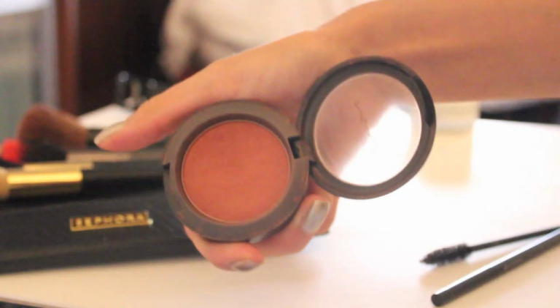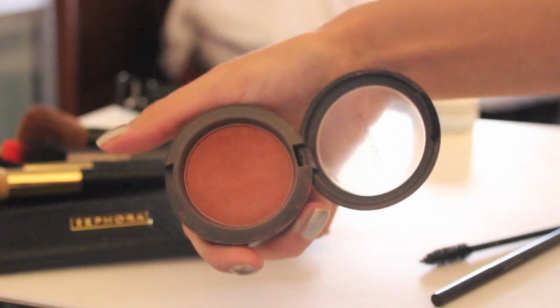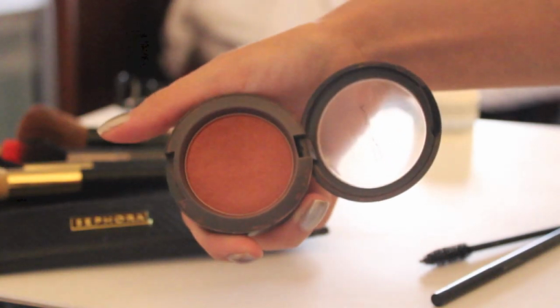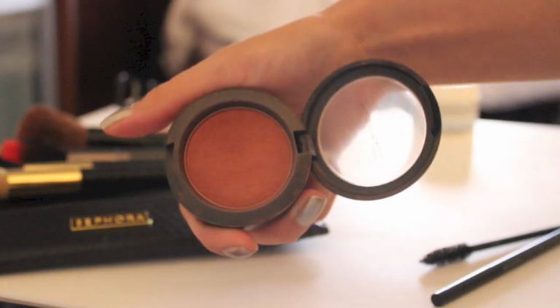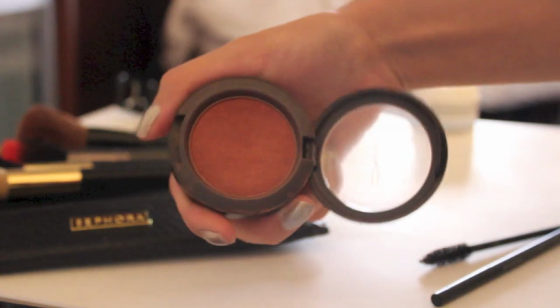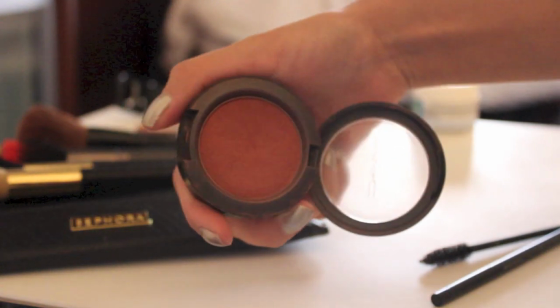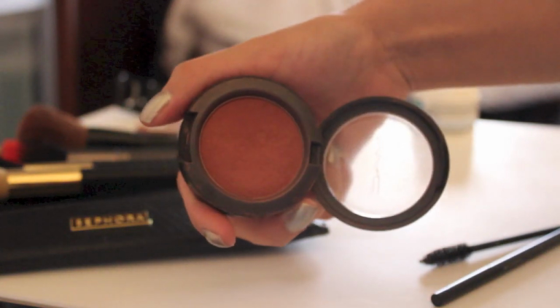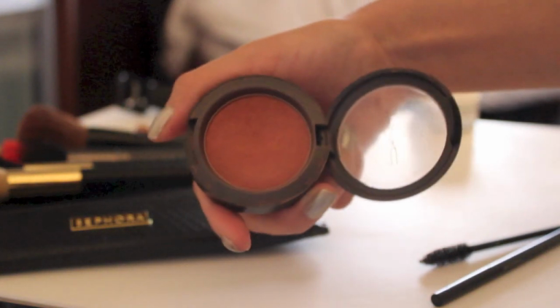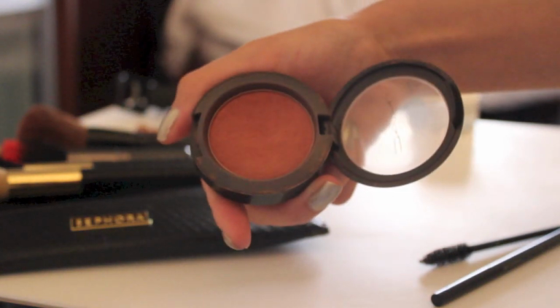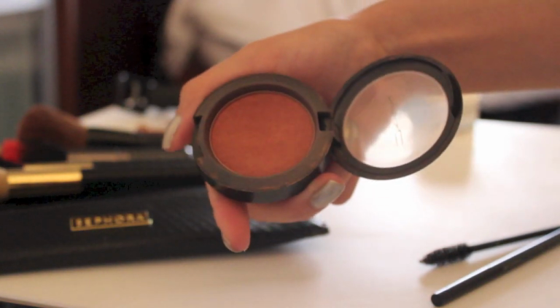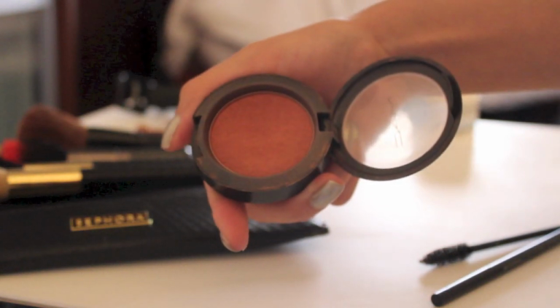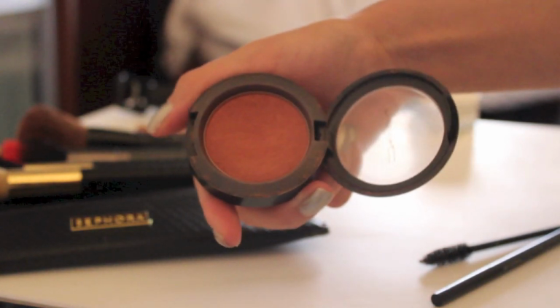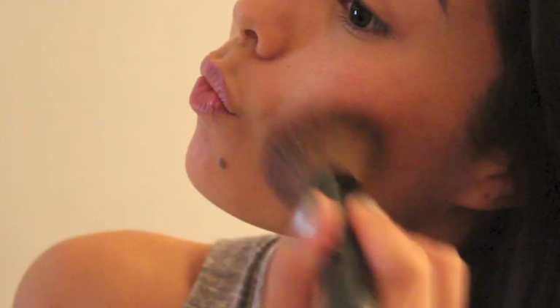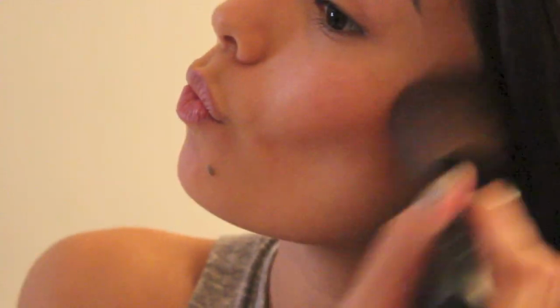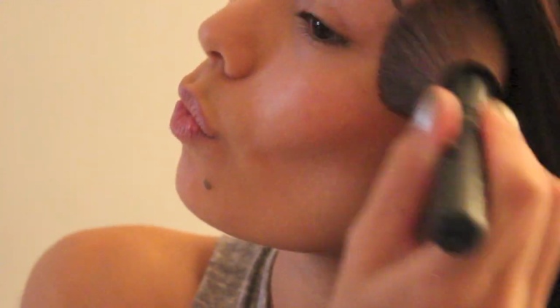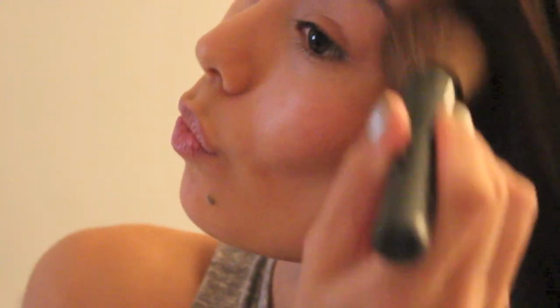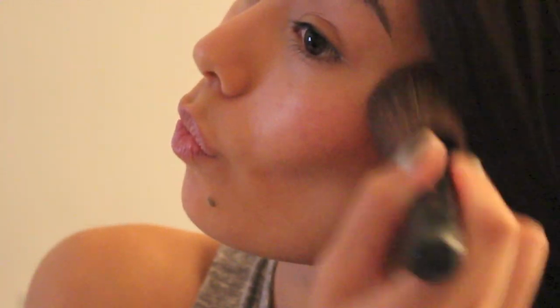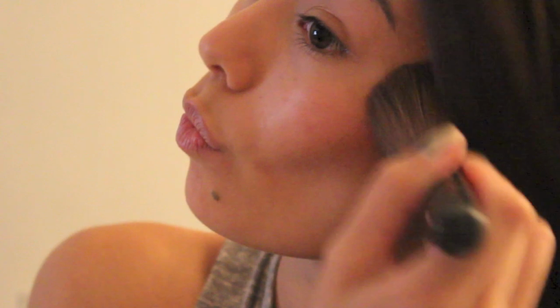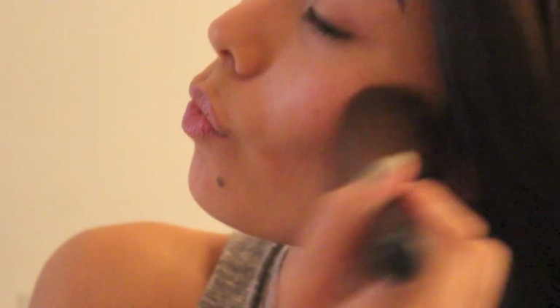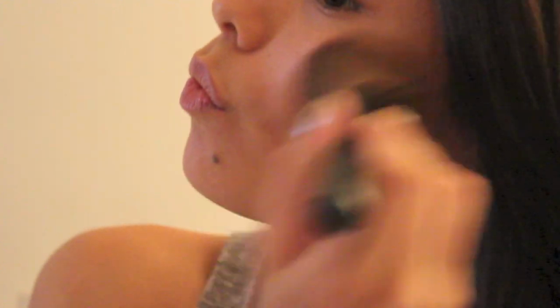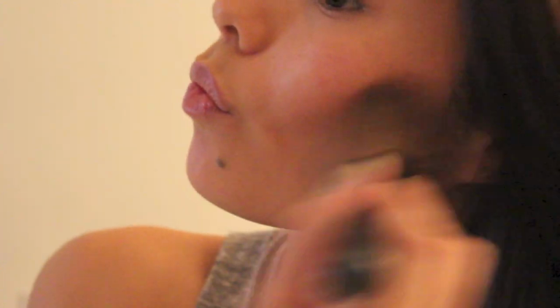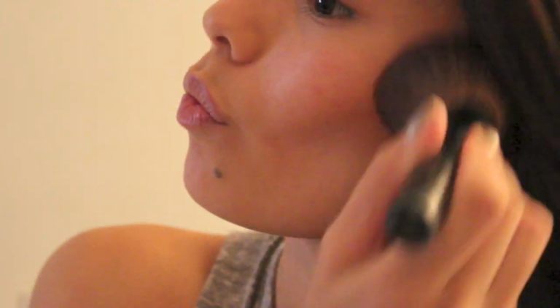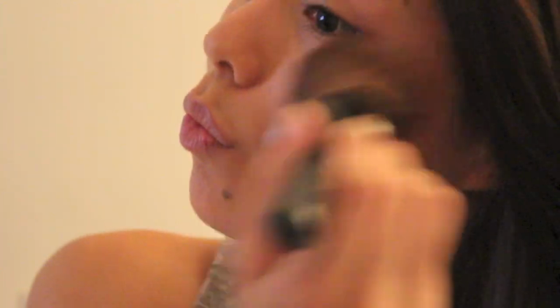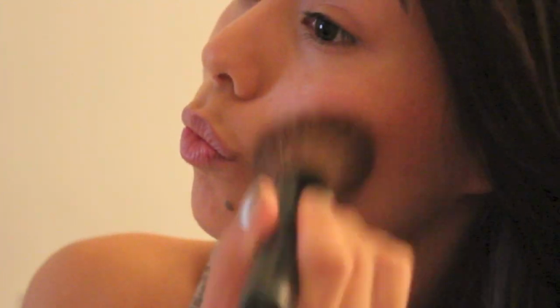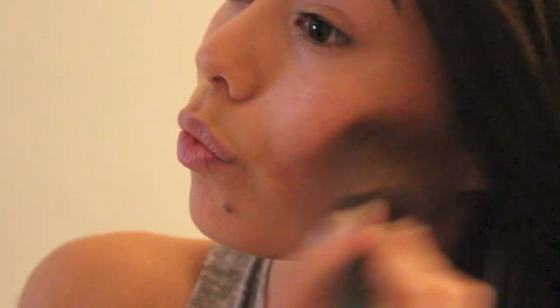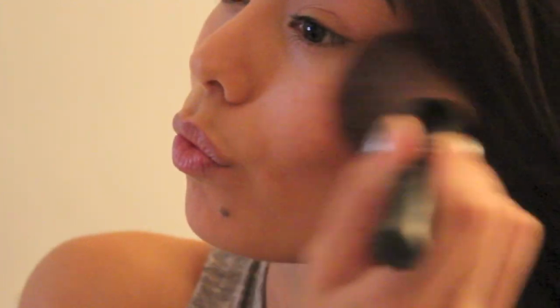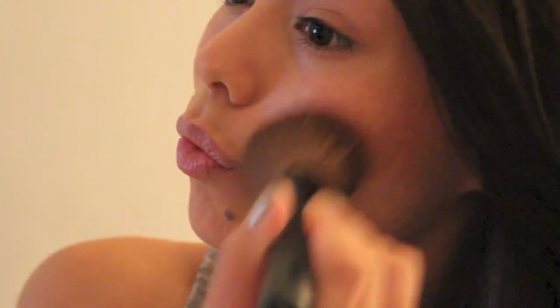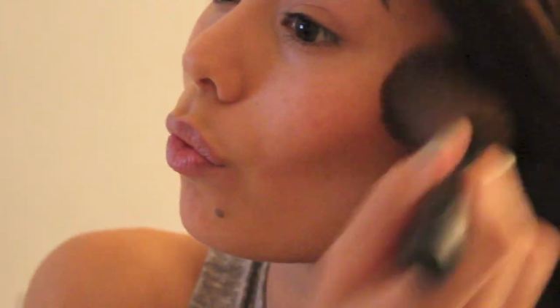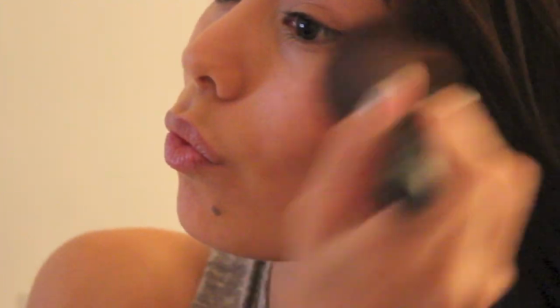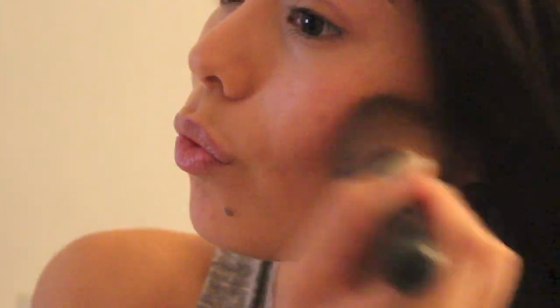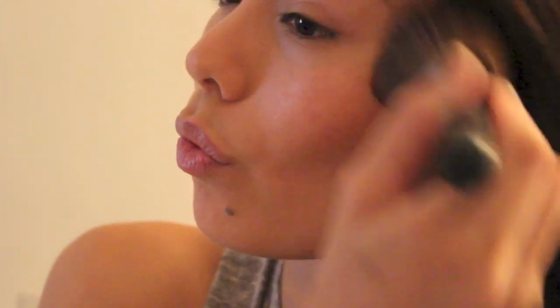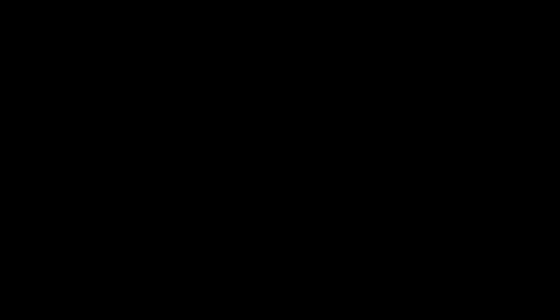Of course we need some color, so I'm taking my blush and just applying that to the apples of my cheeks, doing circular motions to blend.